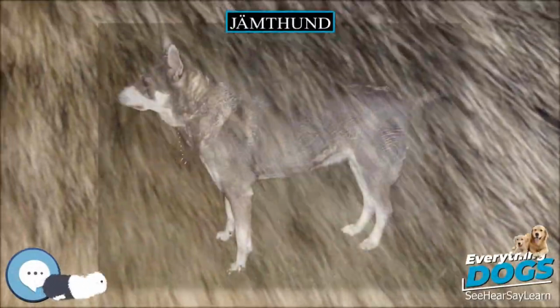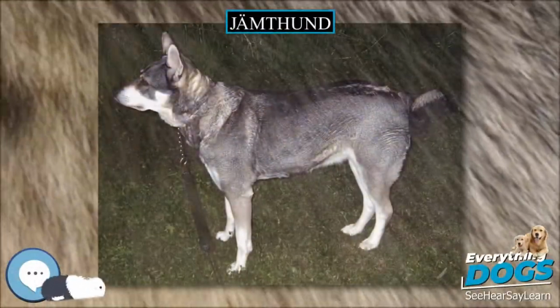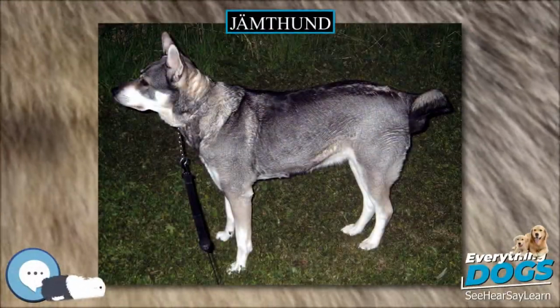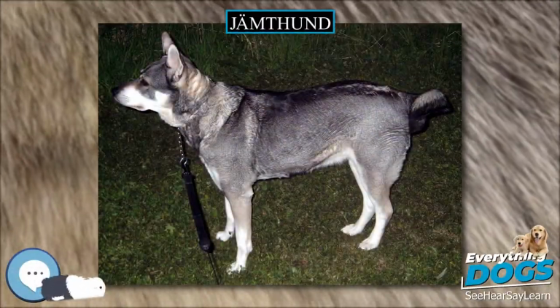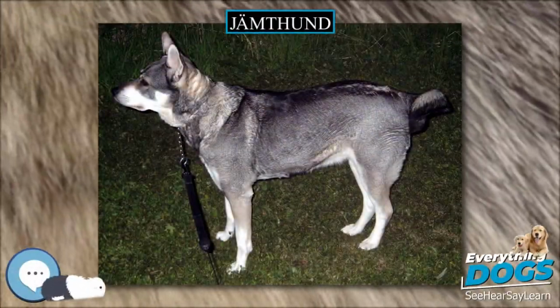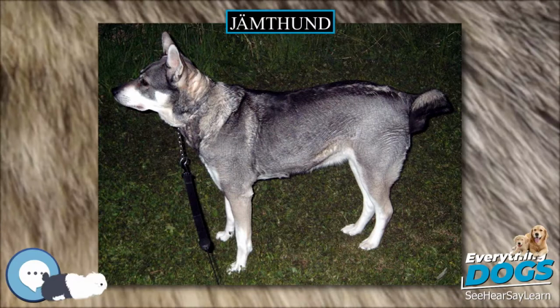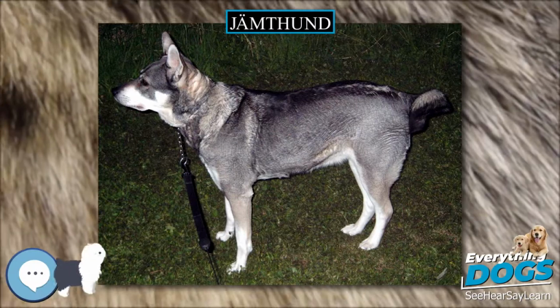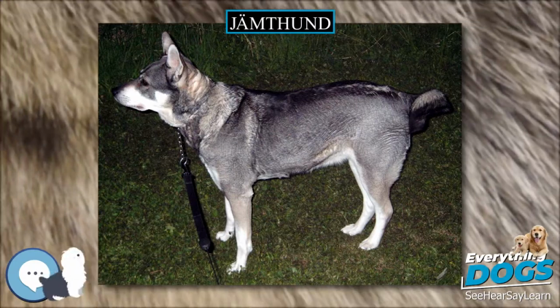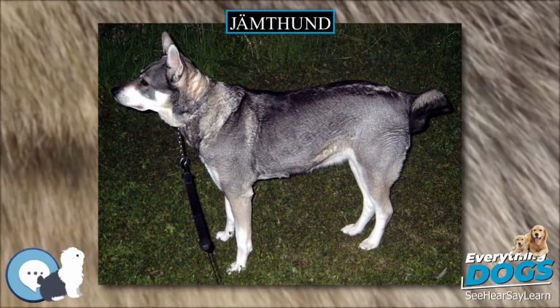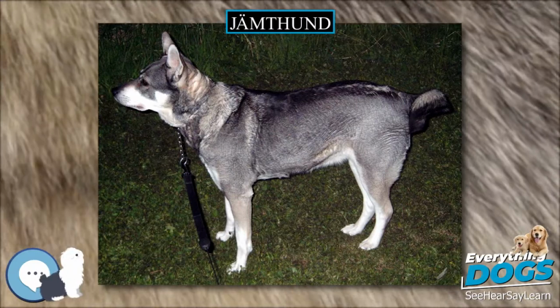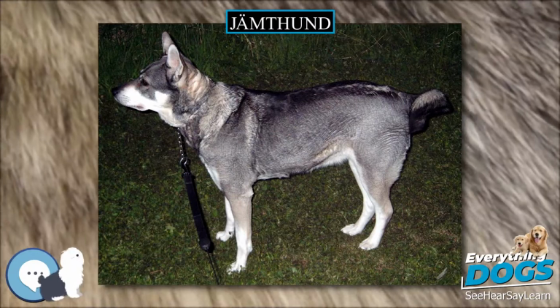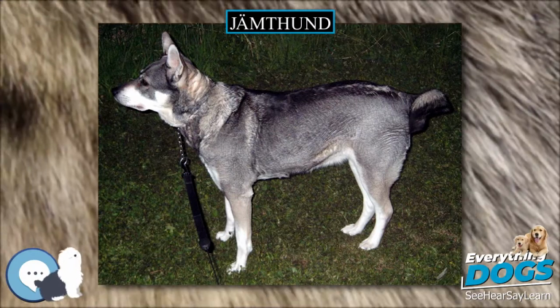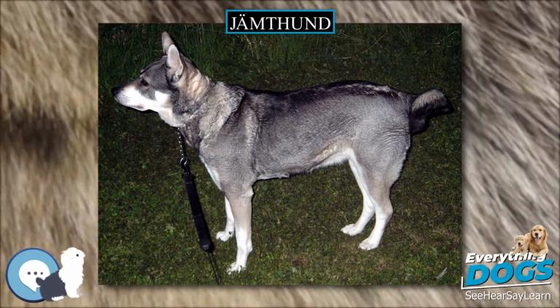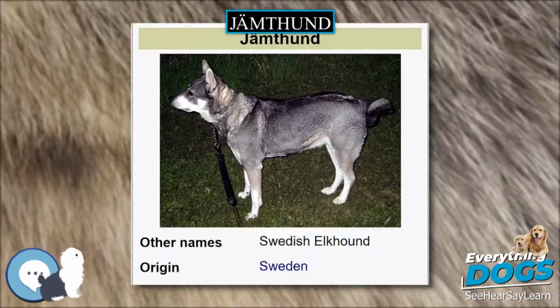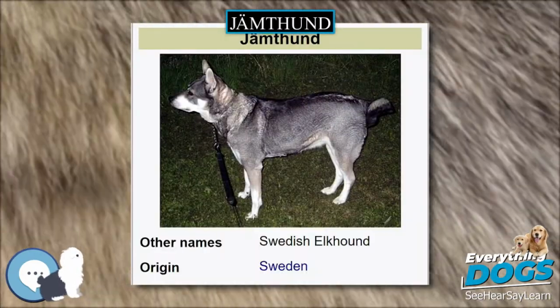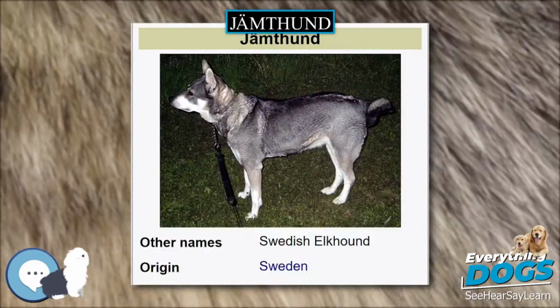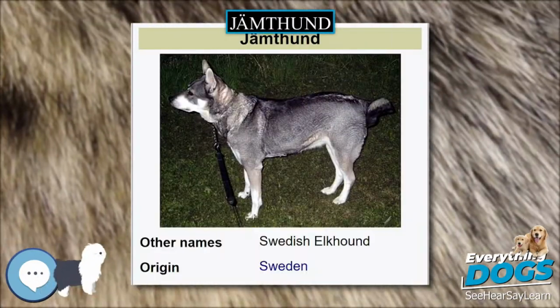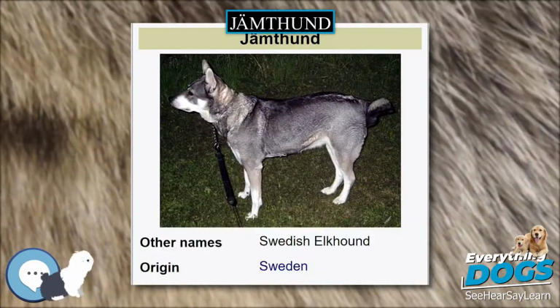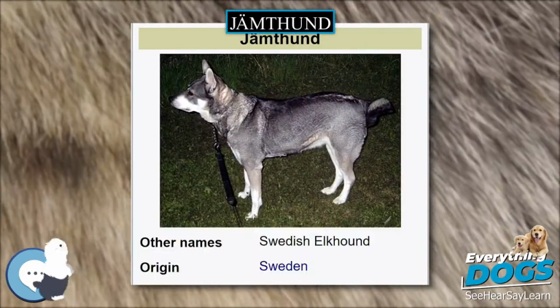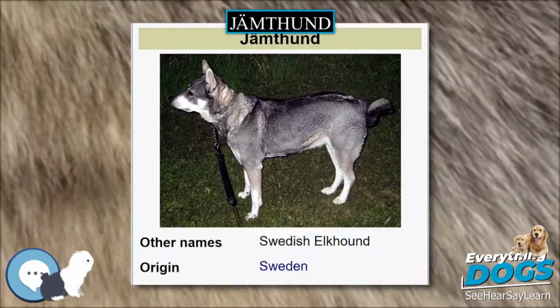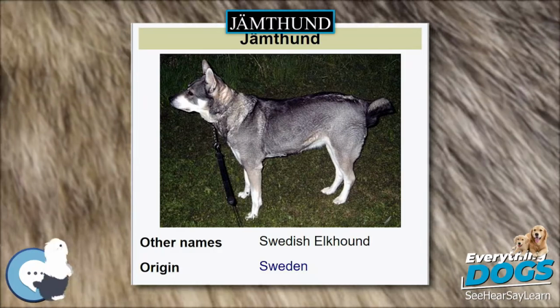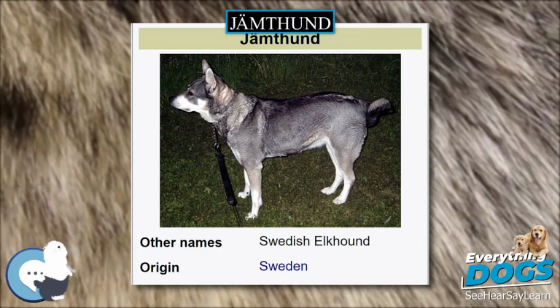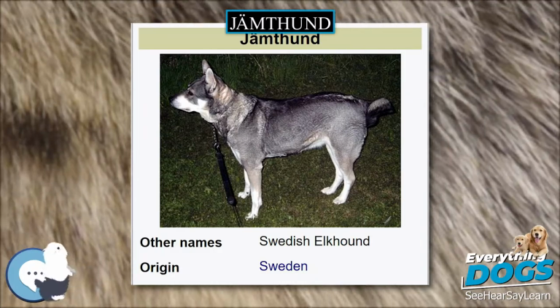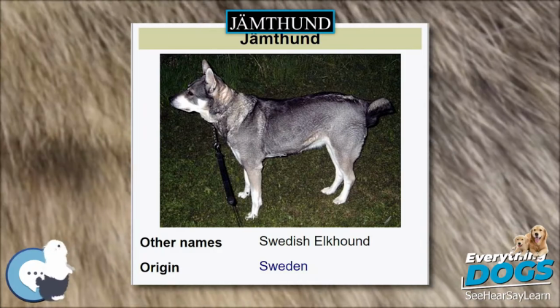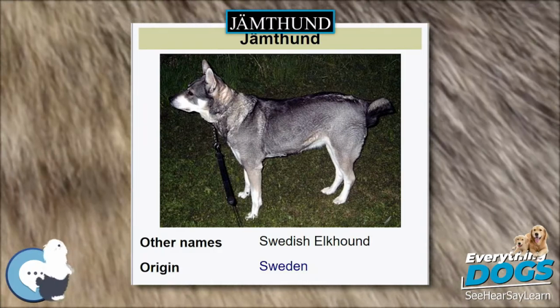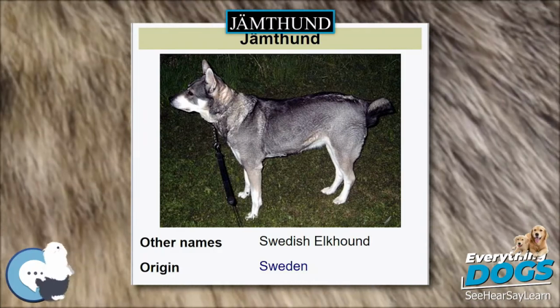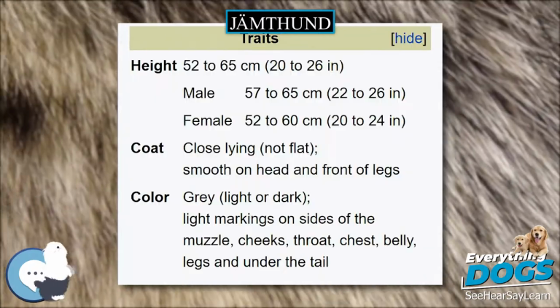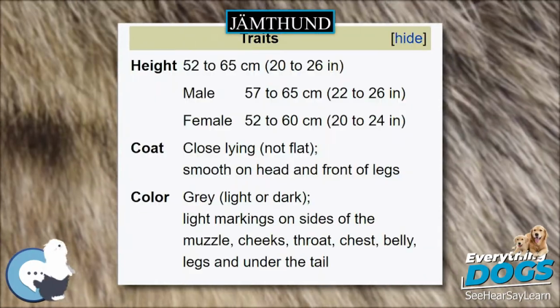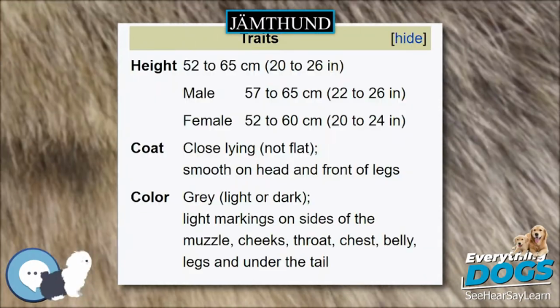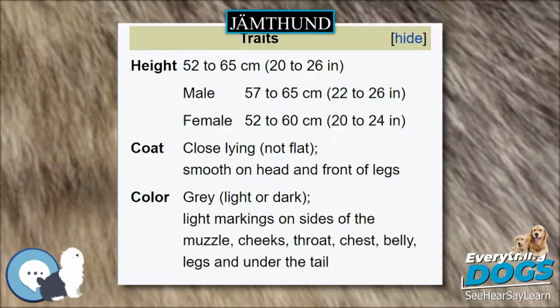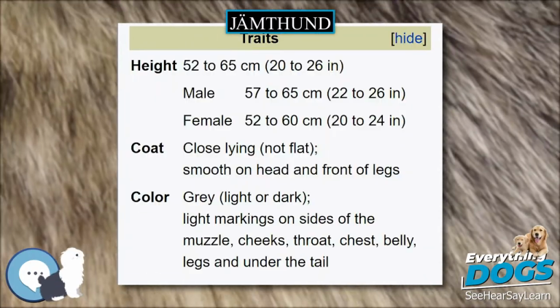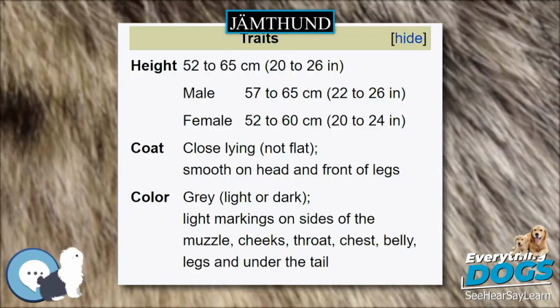The Jamdhund, also called the Swedish Elkhound, is a breed of dog of the Spitz type that are found in Northern Europe. The Jamdhund is eponymous to Jamdland, a province in the middle of Sweden.